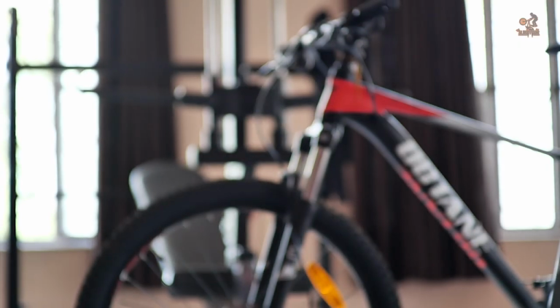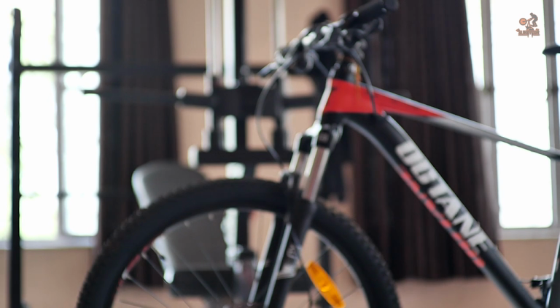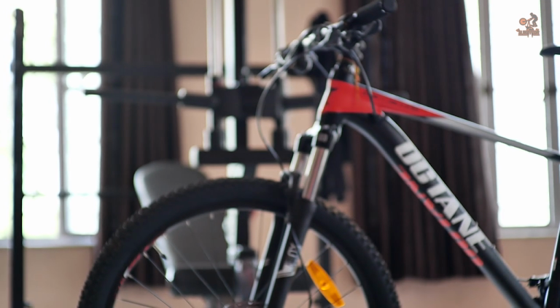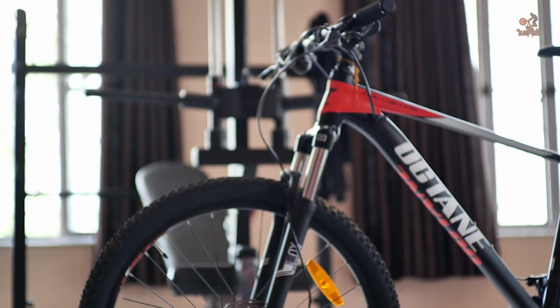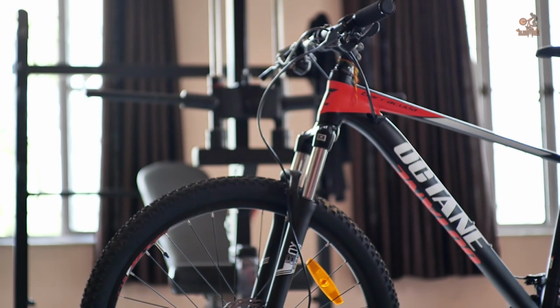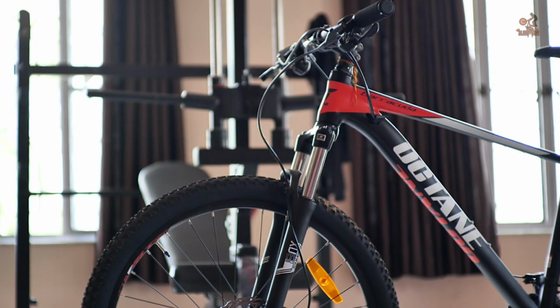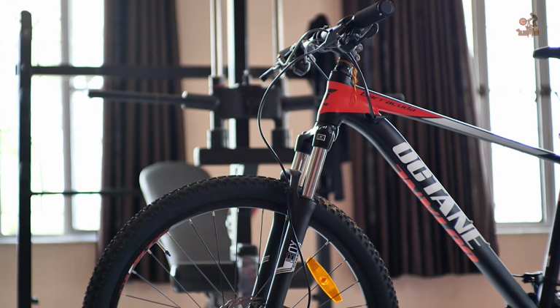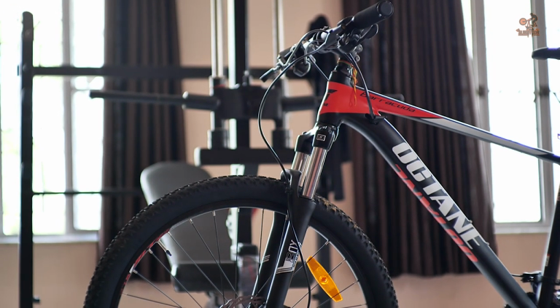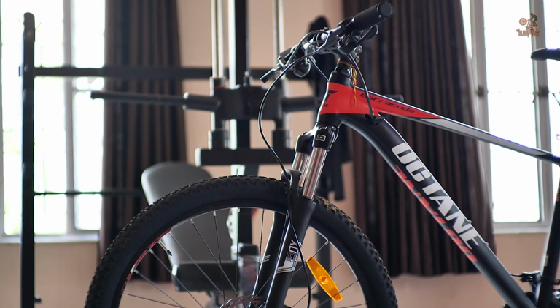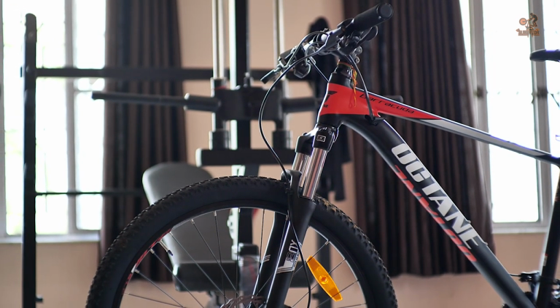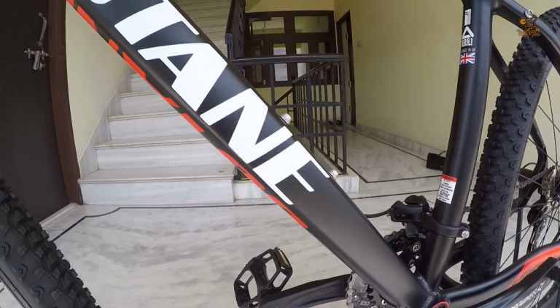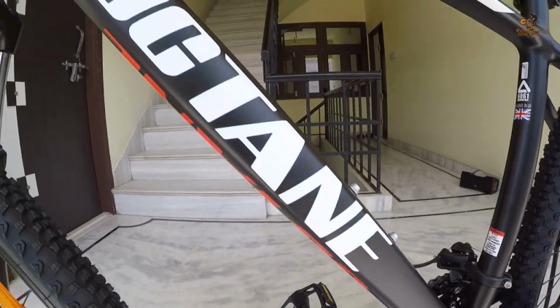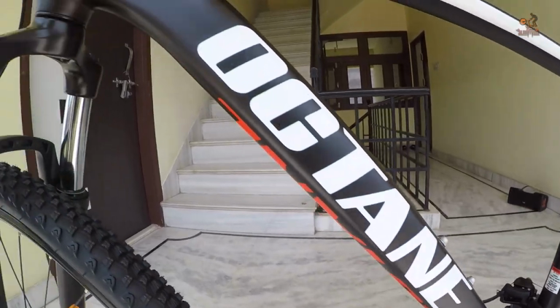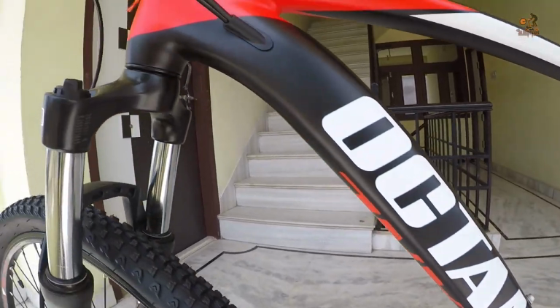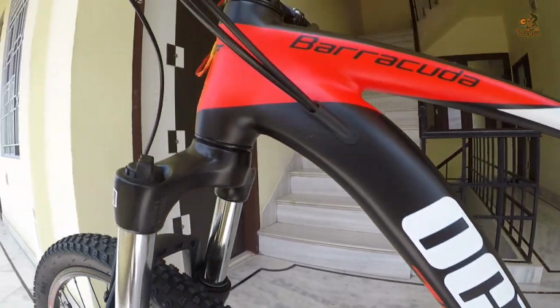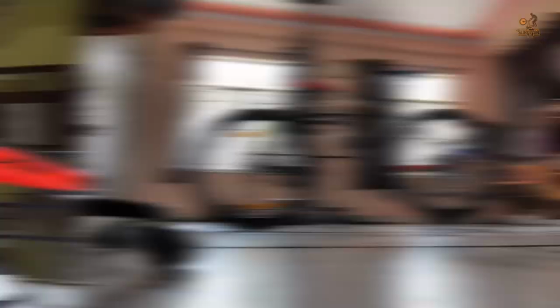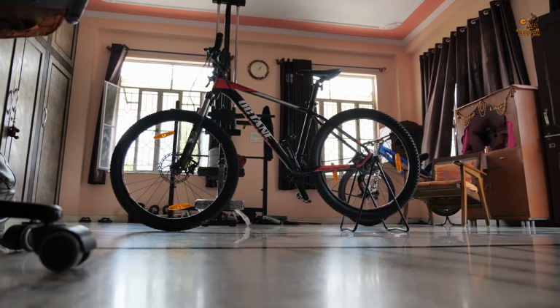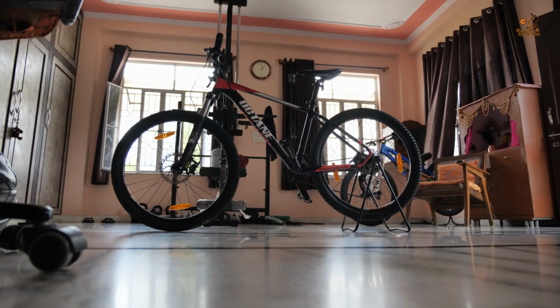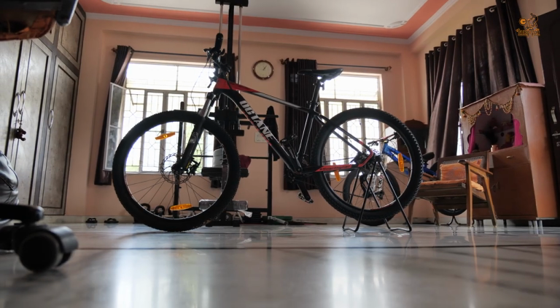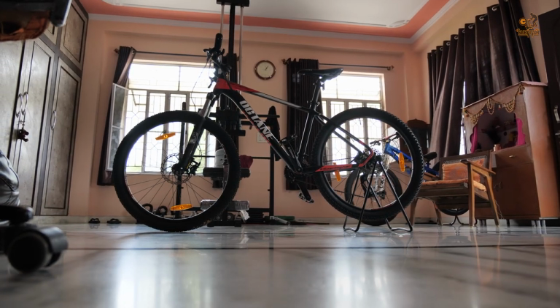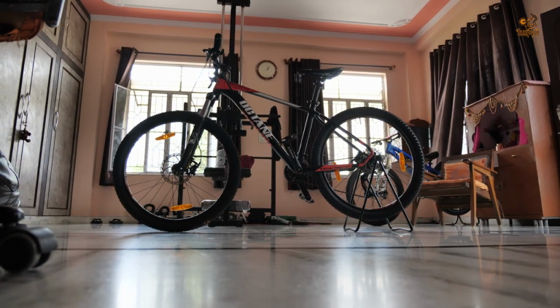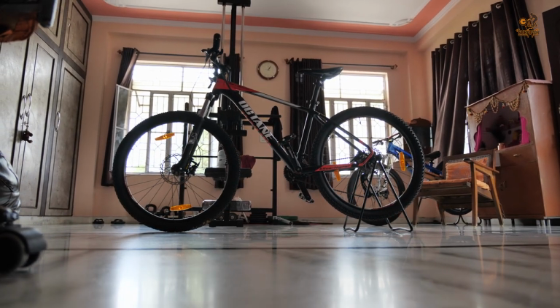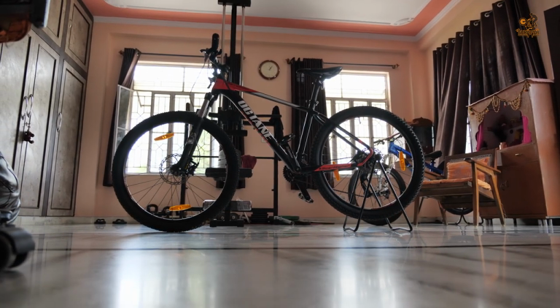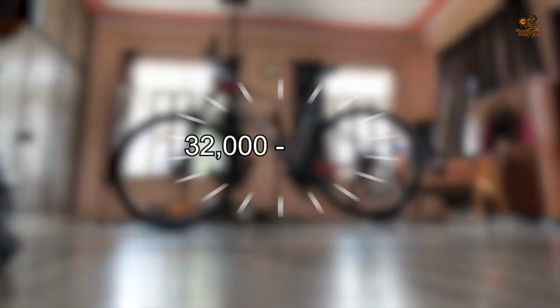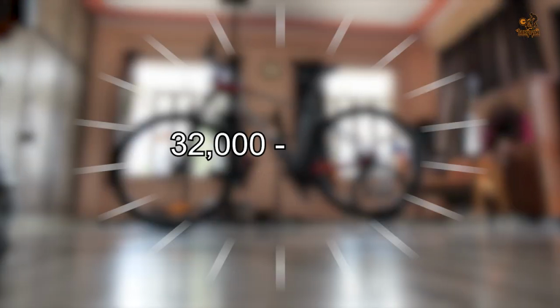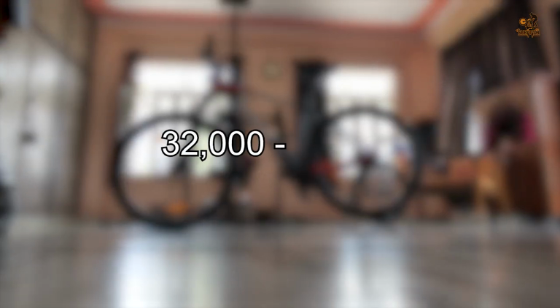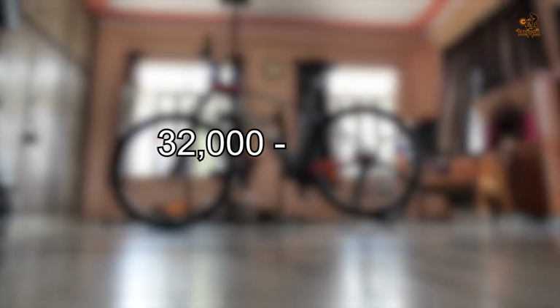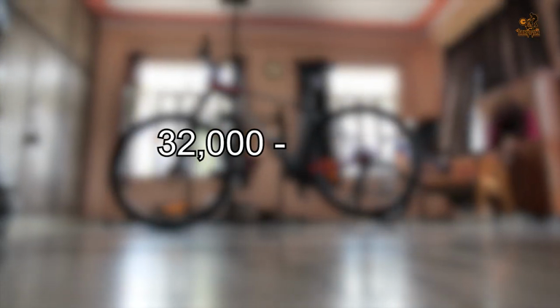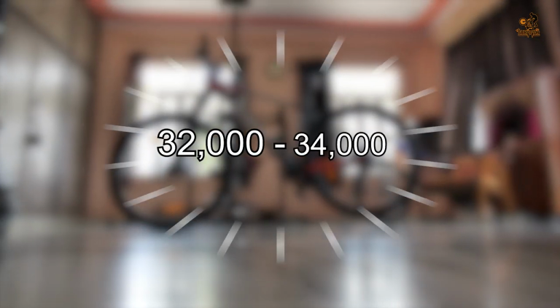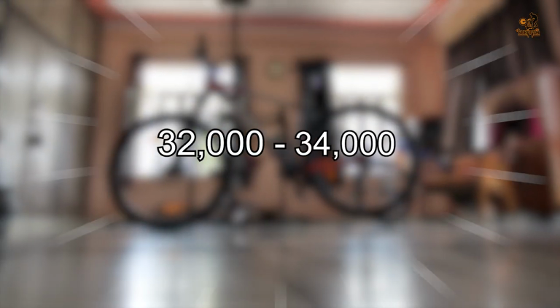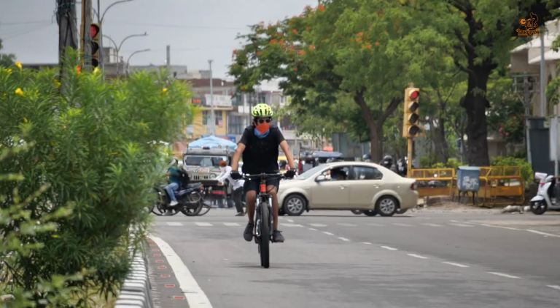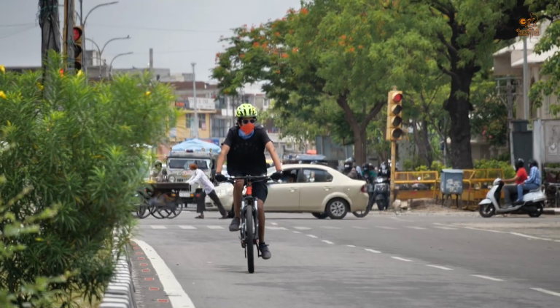The weight of this bike is approximately 17 kgs. The price of this amazing bike is approximately 32,000 to 34,000.